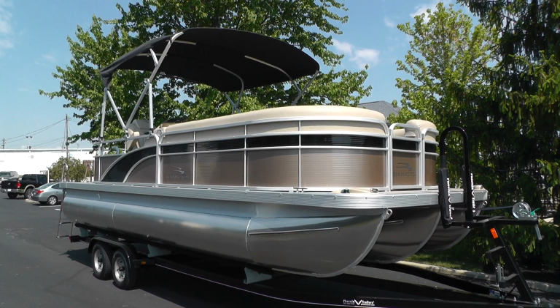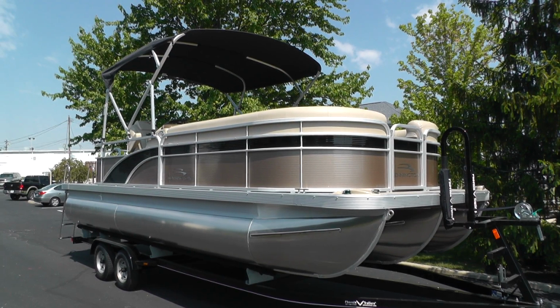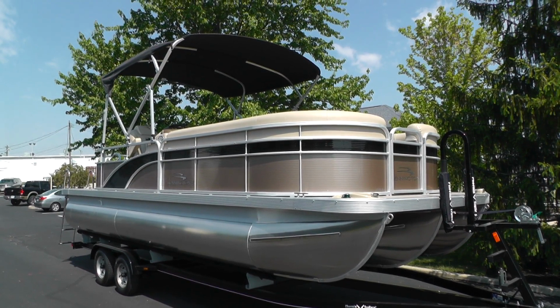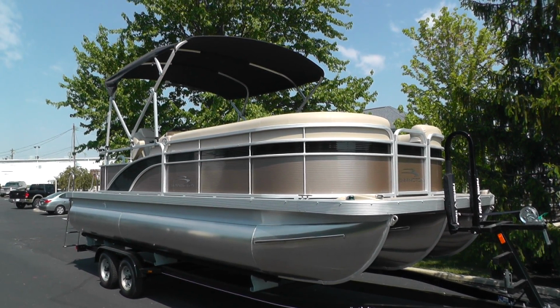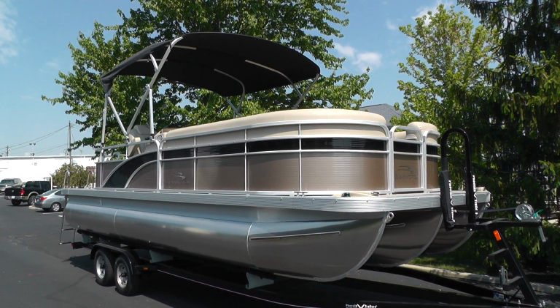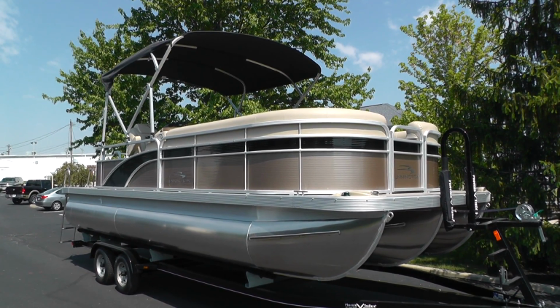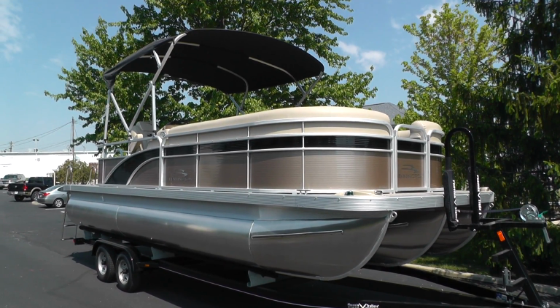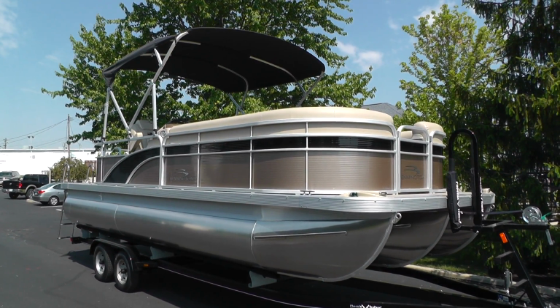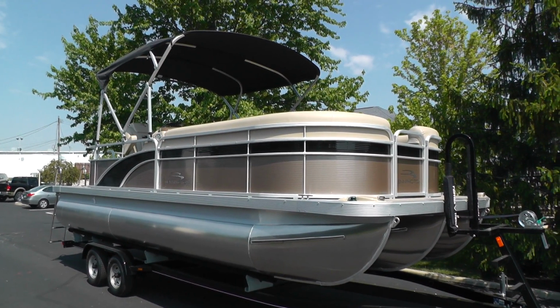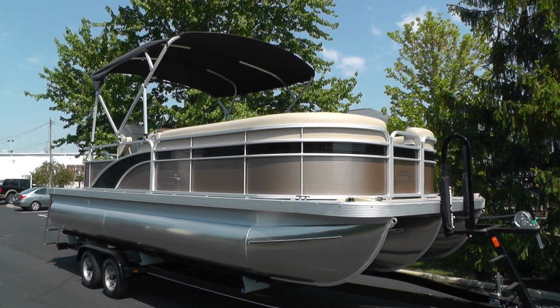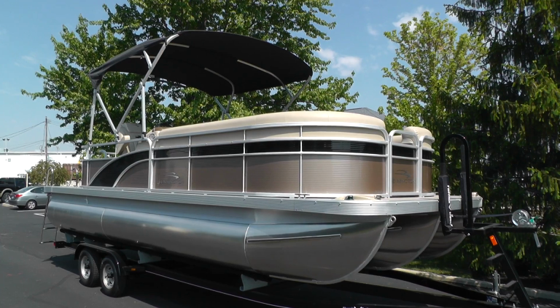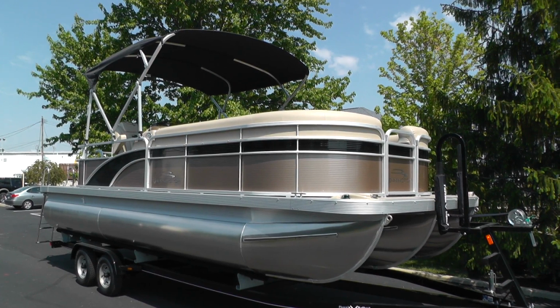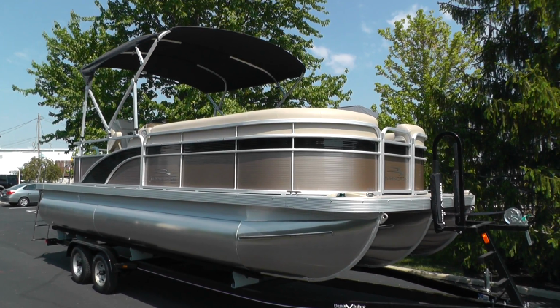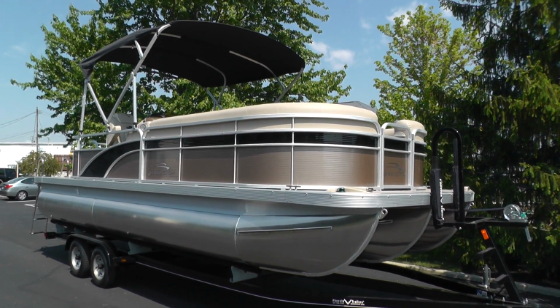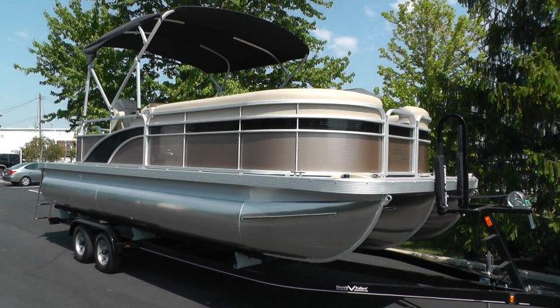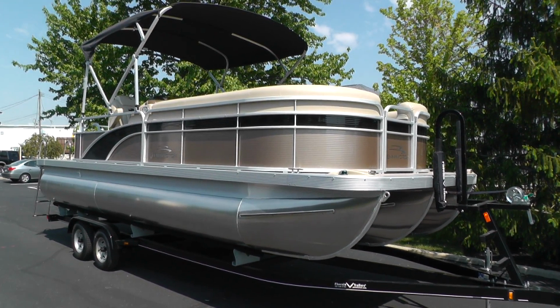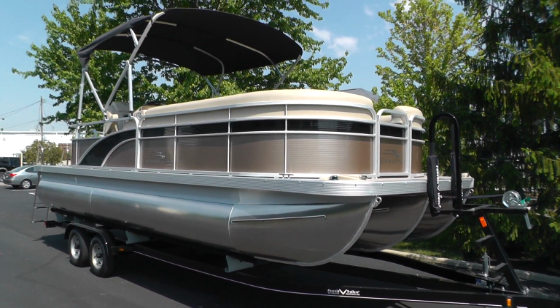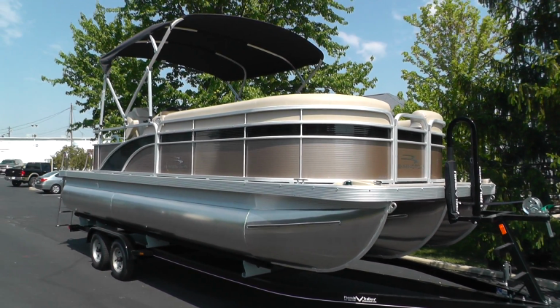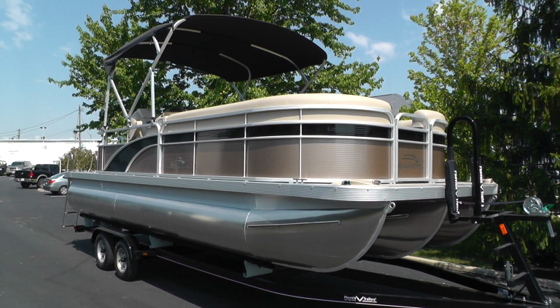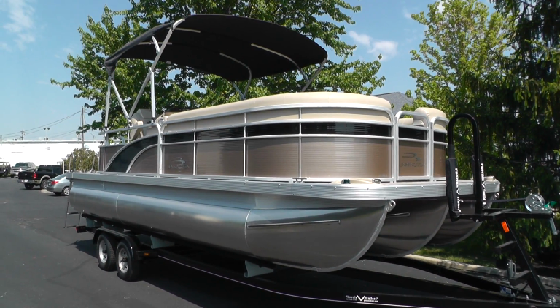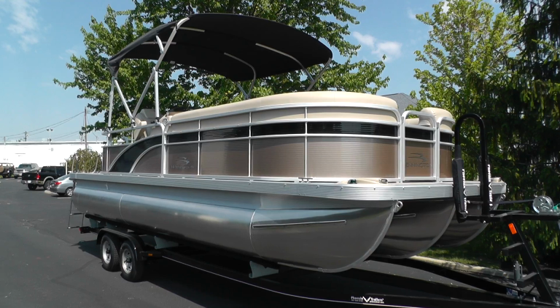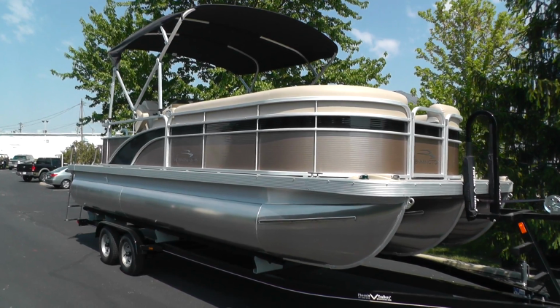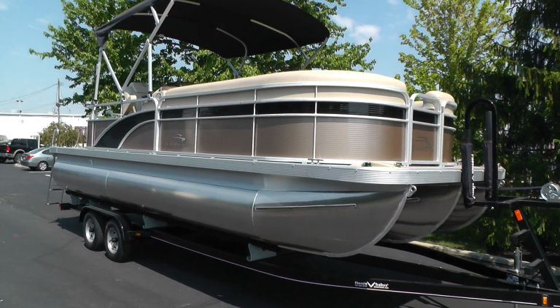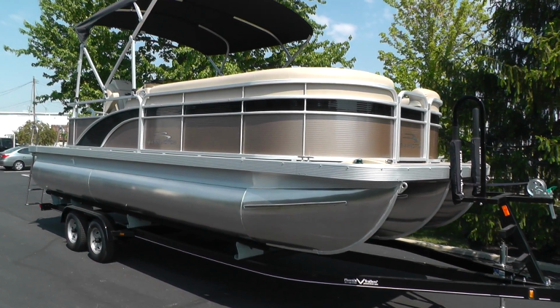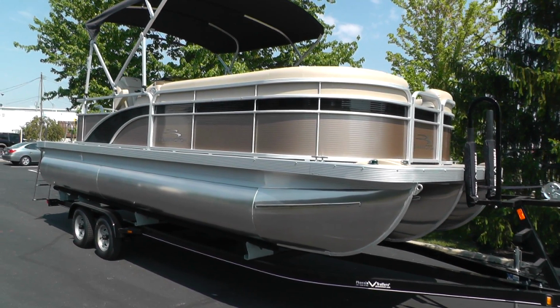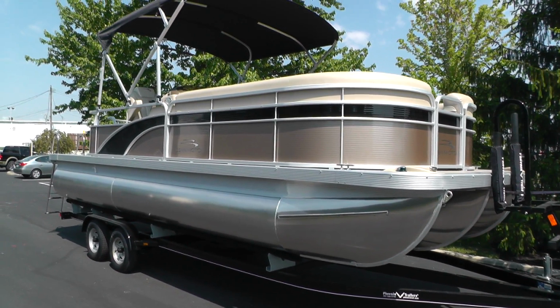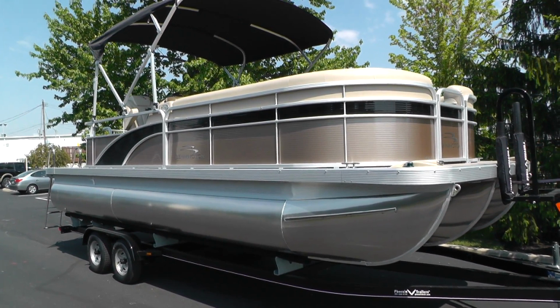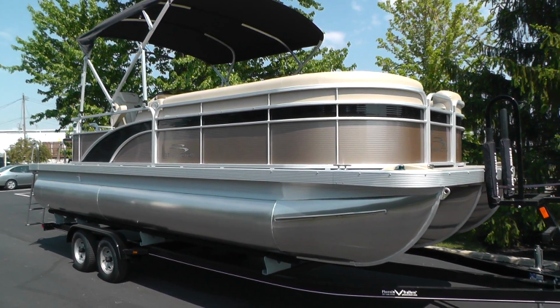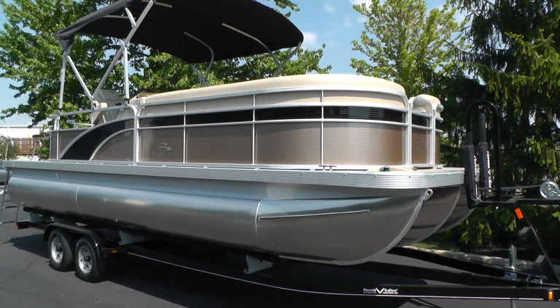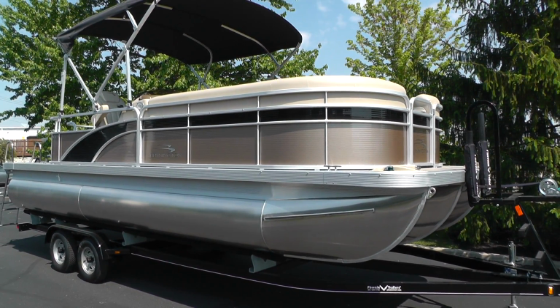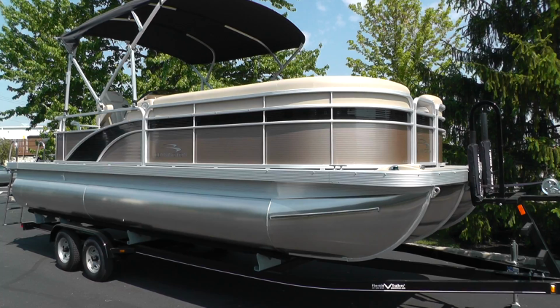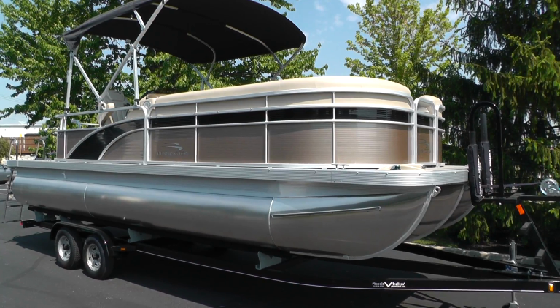Hello everybody, it's Jeff with Loaders Marine. Today I'm going to show you this new 2015 Bennington 24 SSL DX. This Bennington features the bronze and midnight black panels.